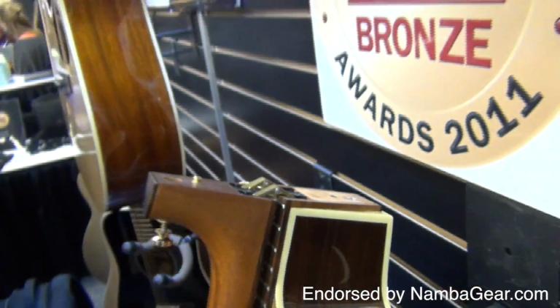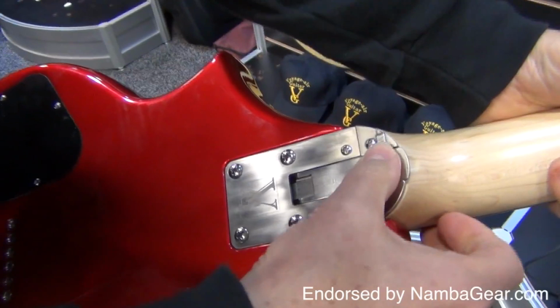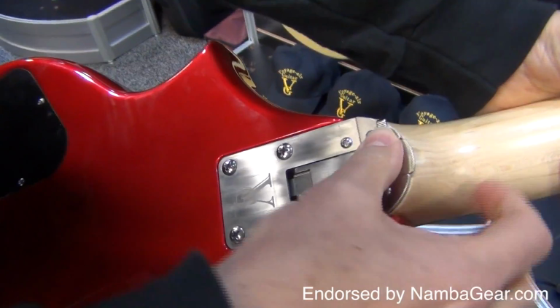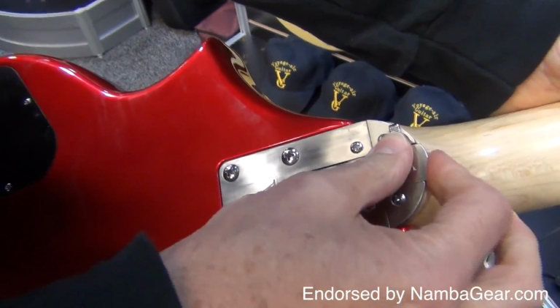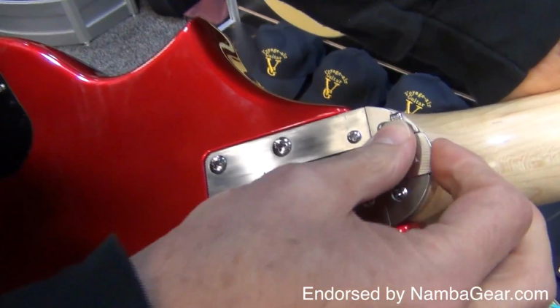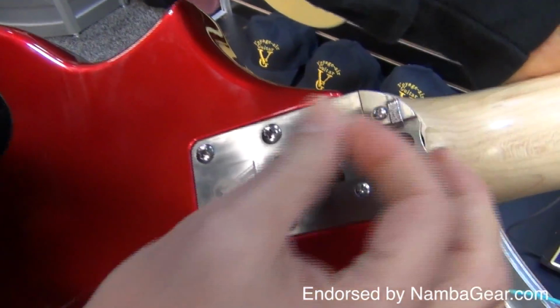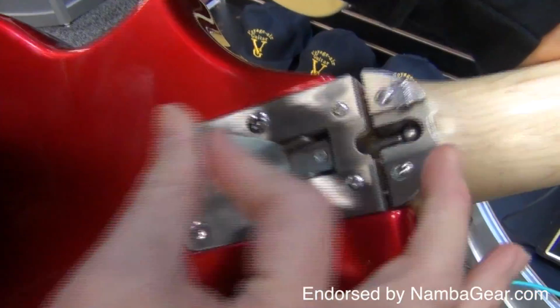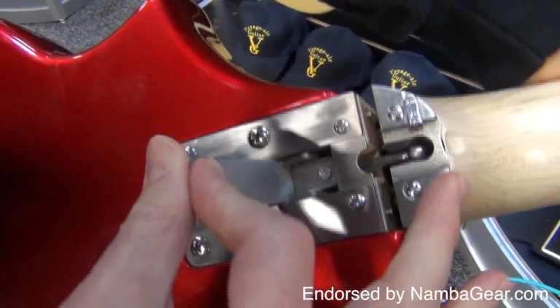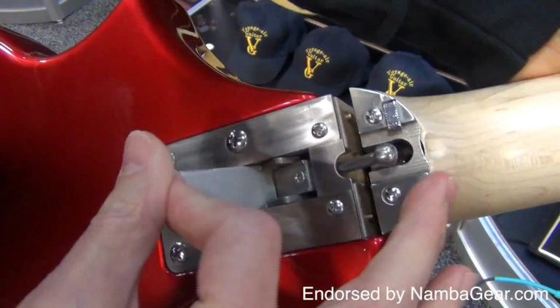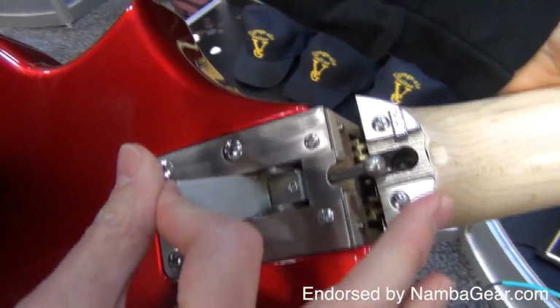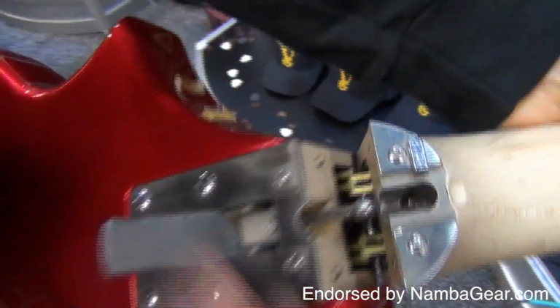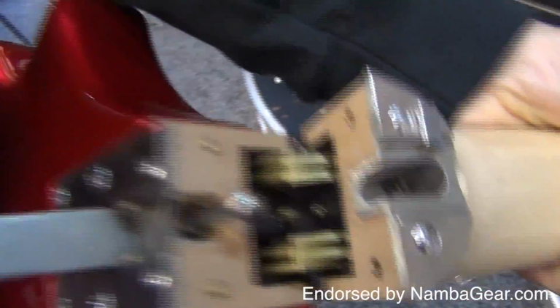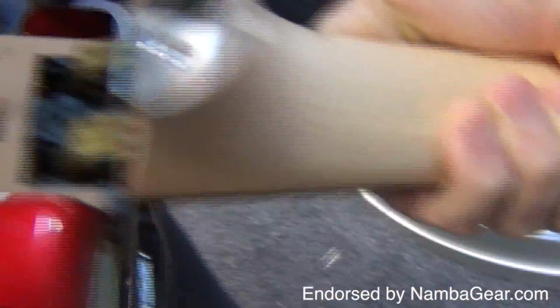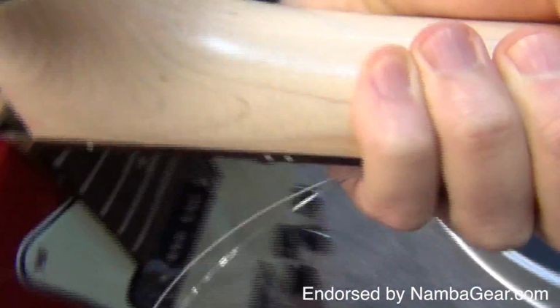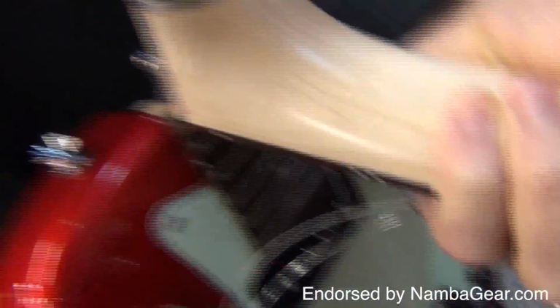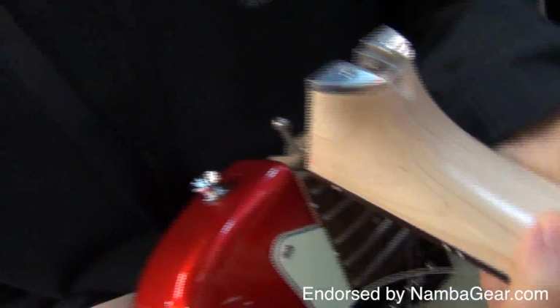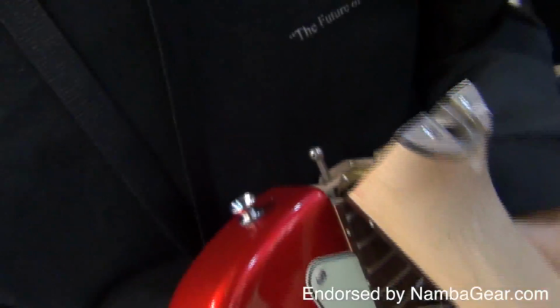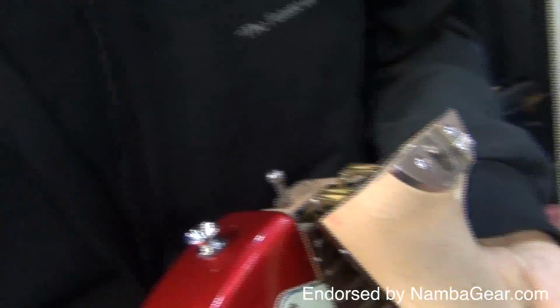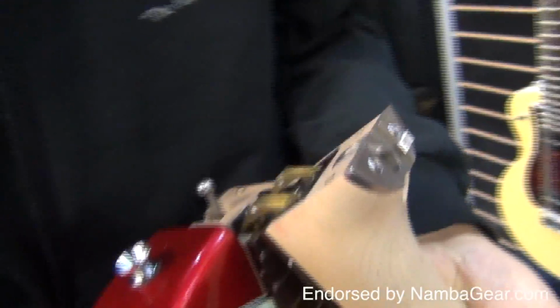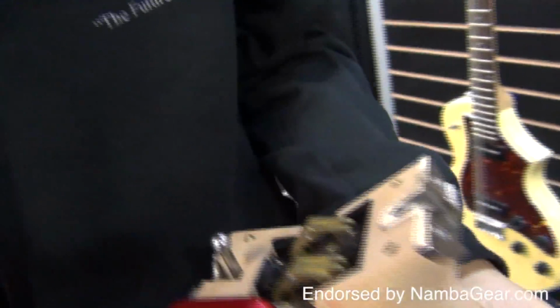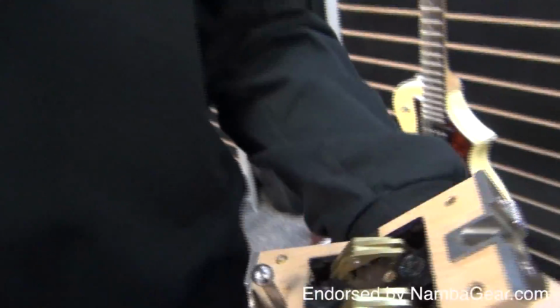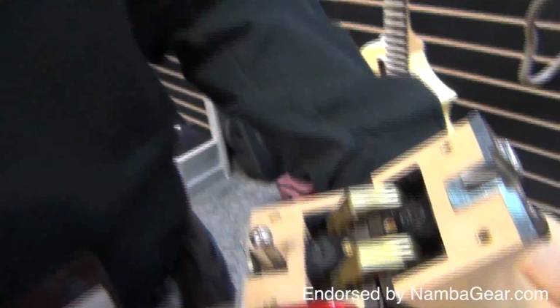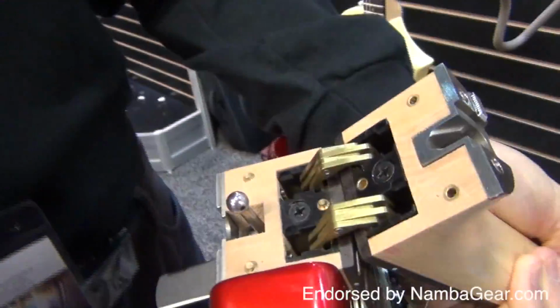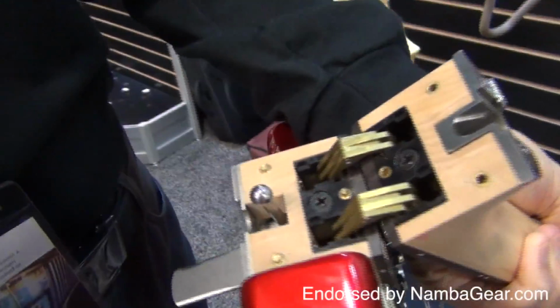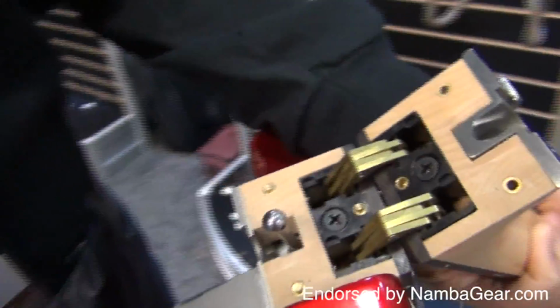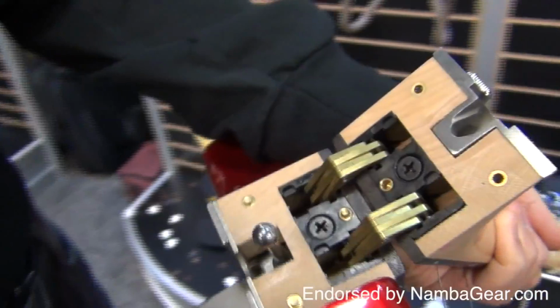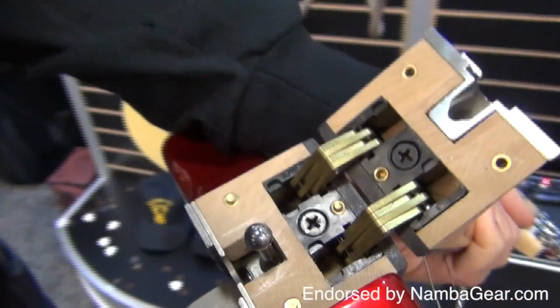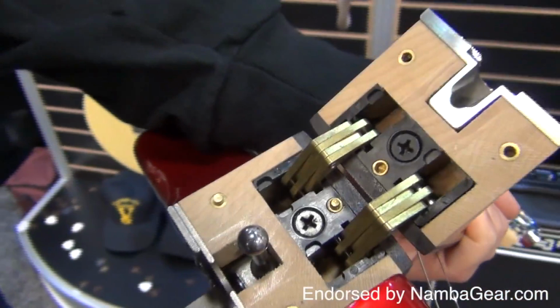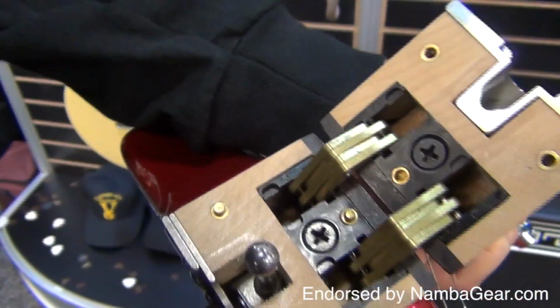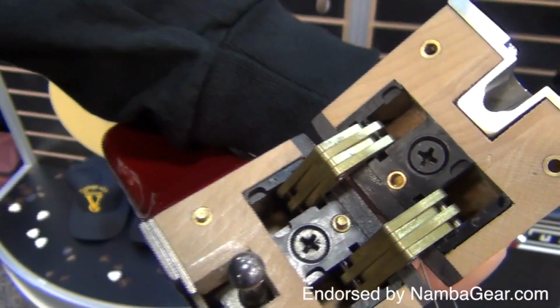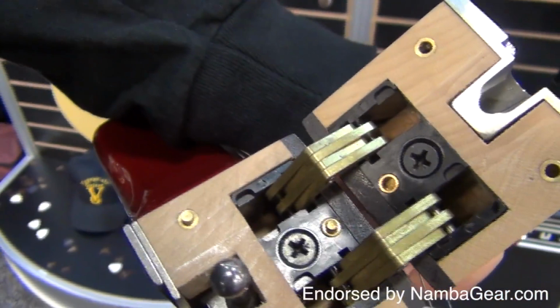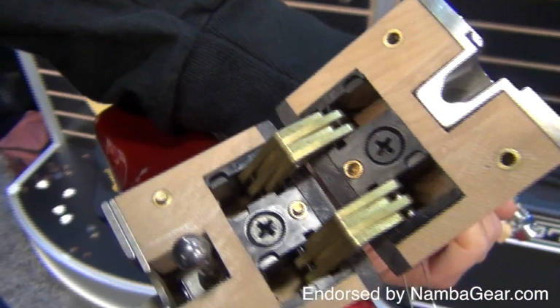Watch how easy this is to do in one of their new electrics. It's a simple matter of unlatching the mechanism at the heel and just folding it in half.